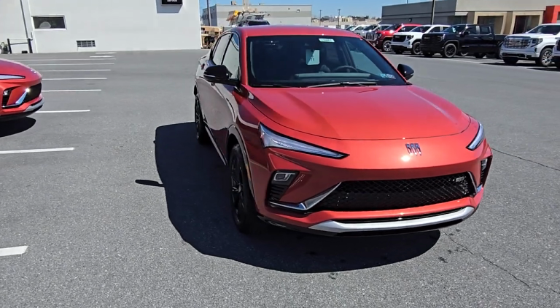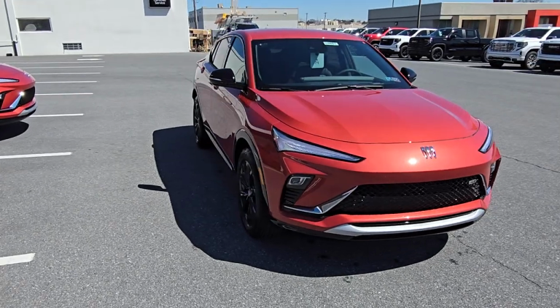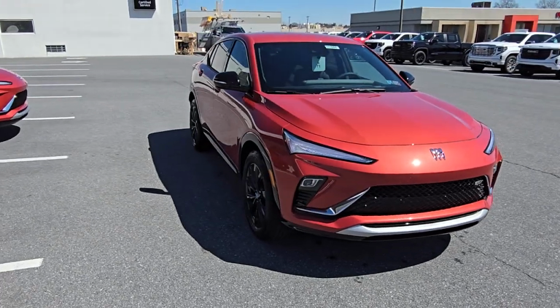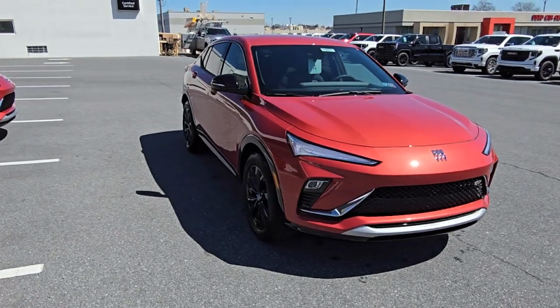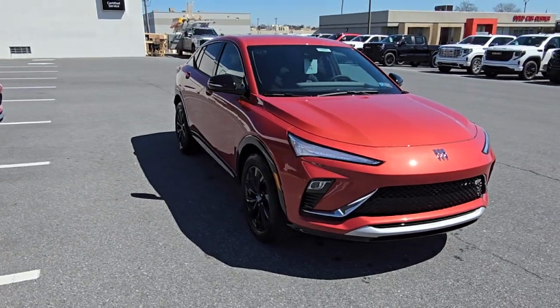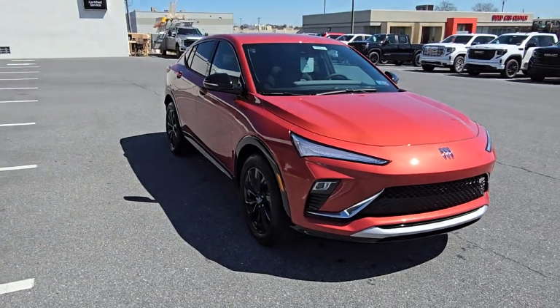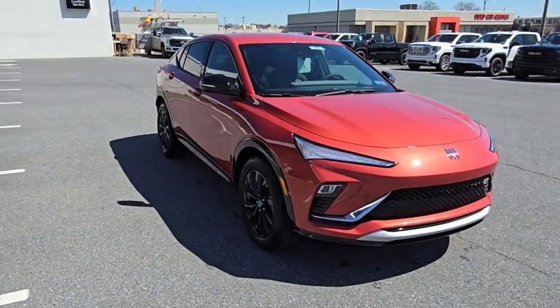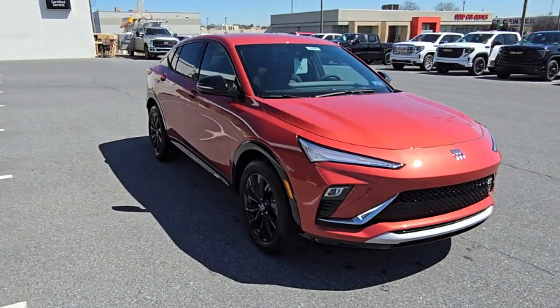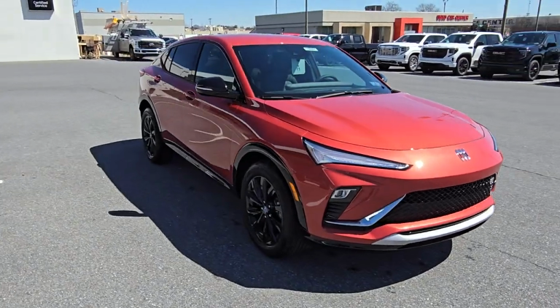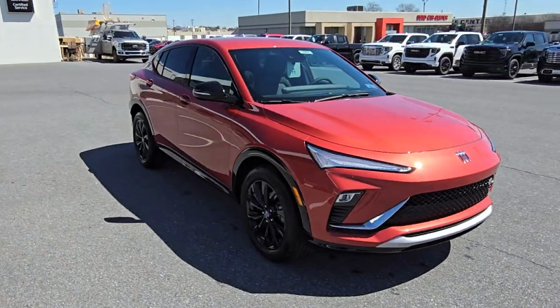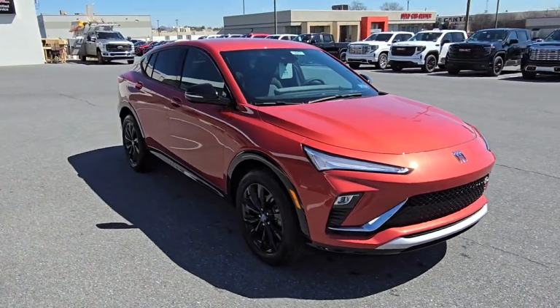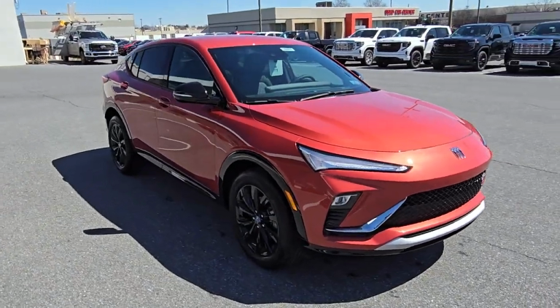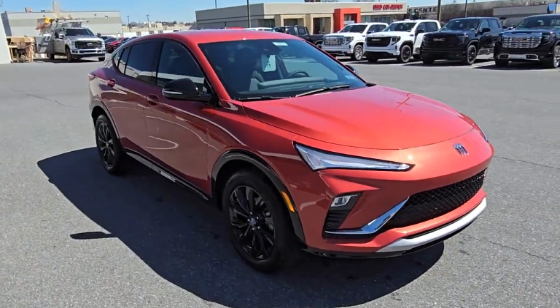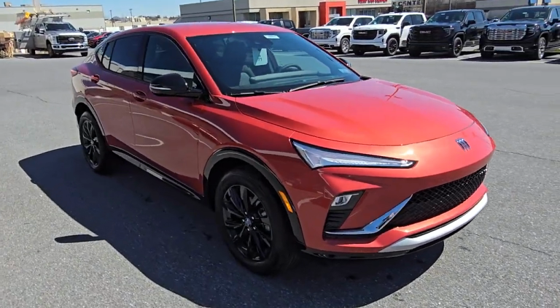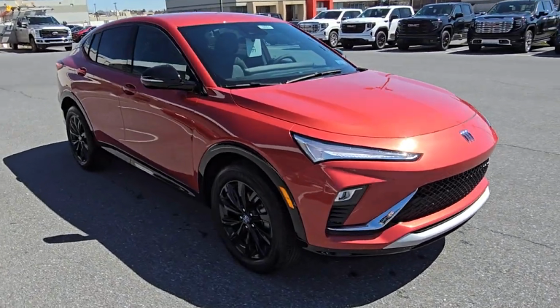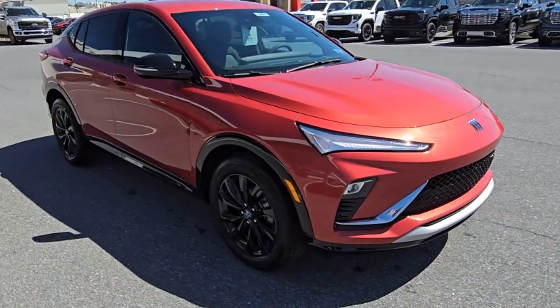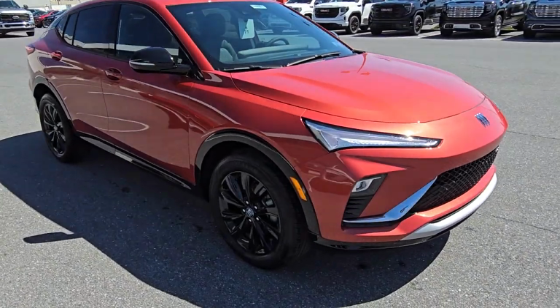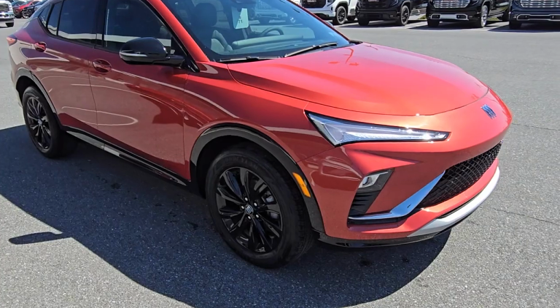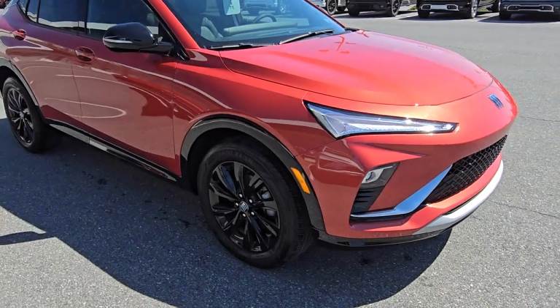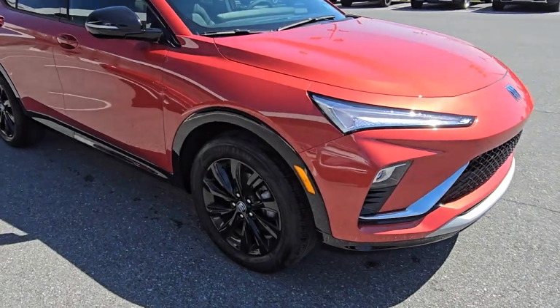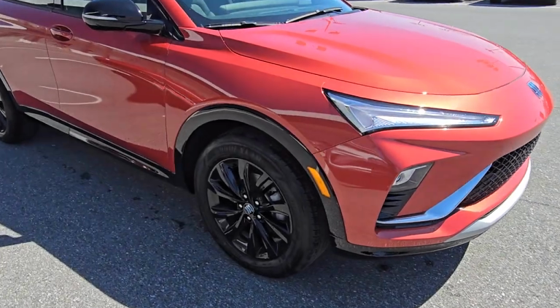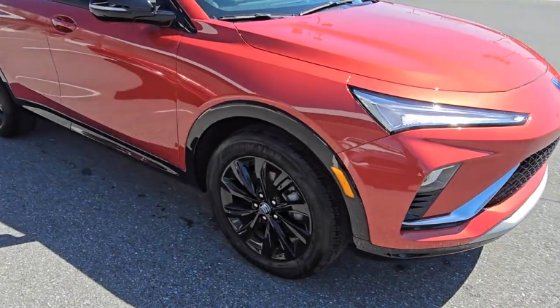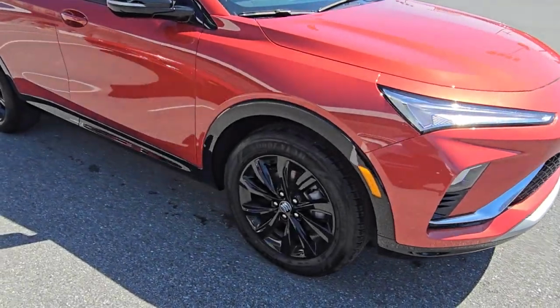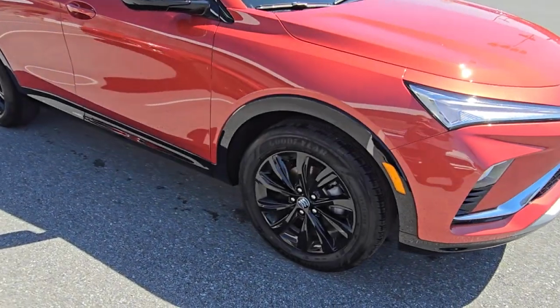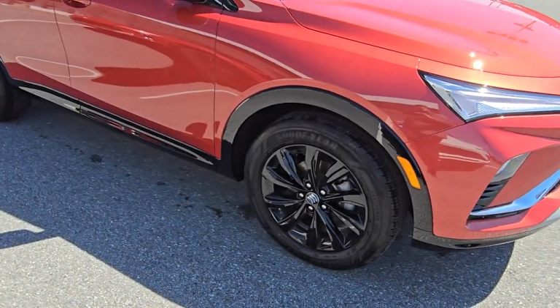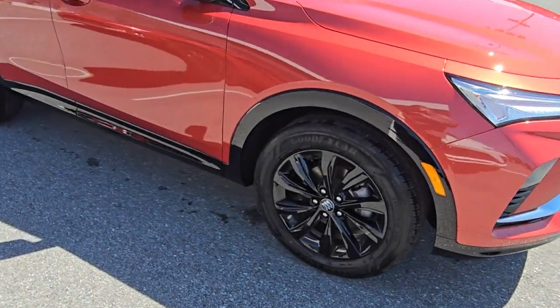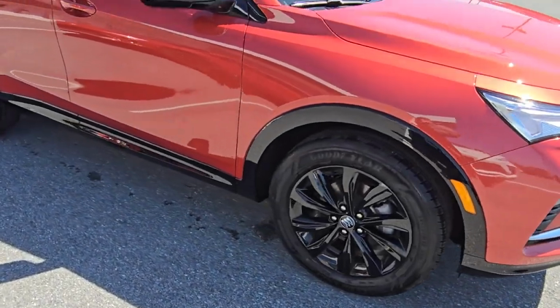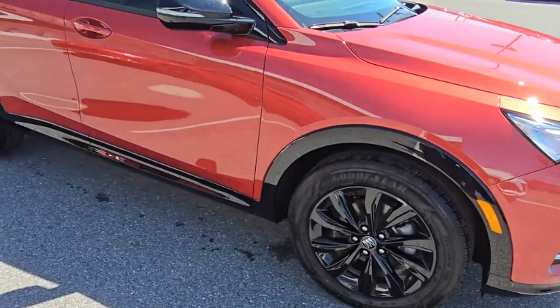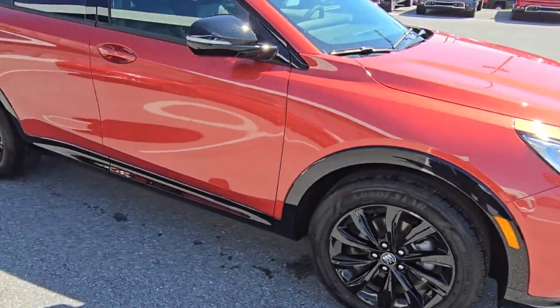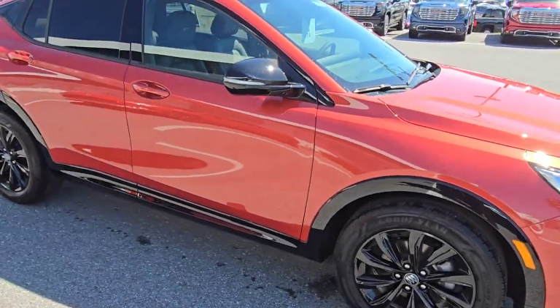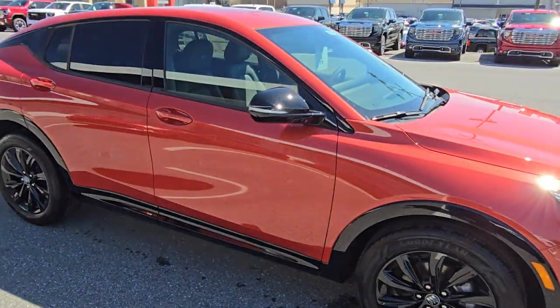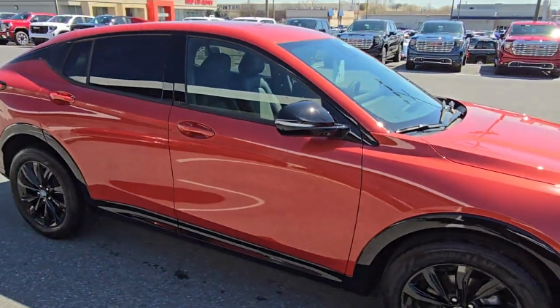This one is a Sport Touring model, so it does come with the darkened accents. It also comes with the upgraded black wheels.